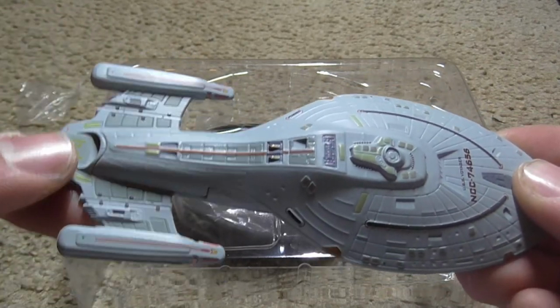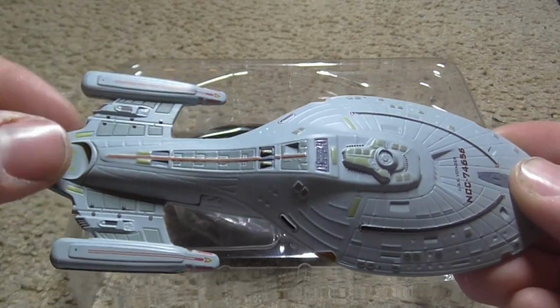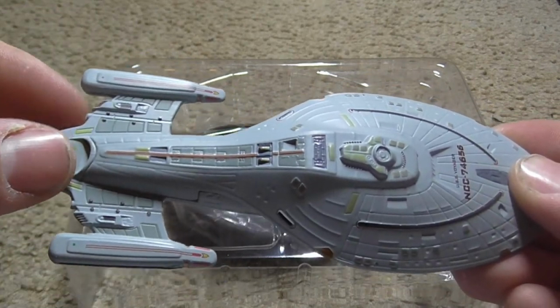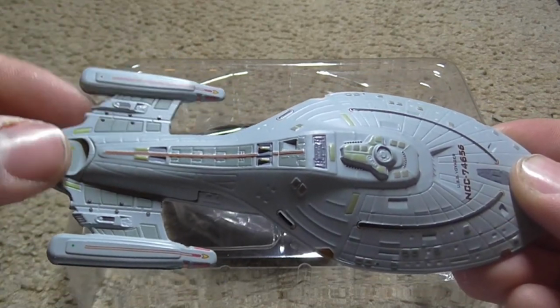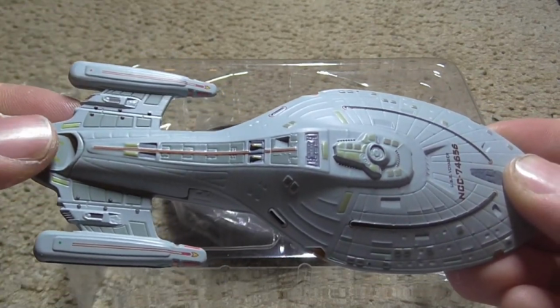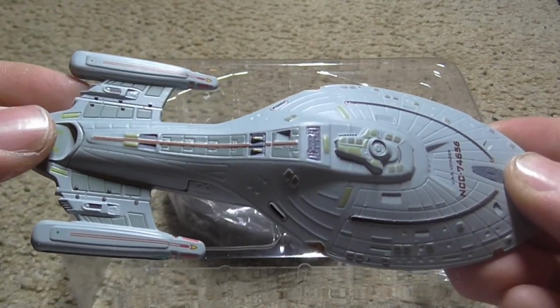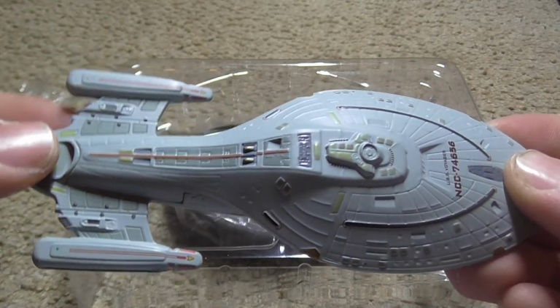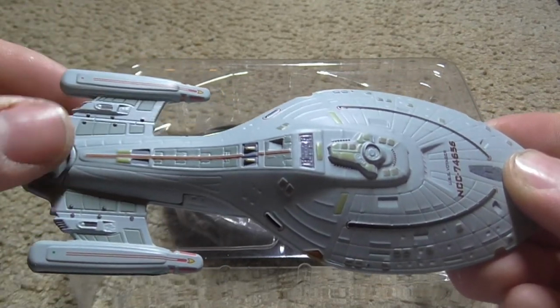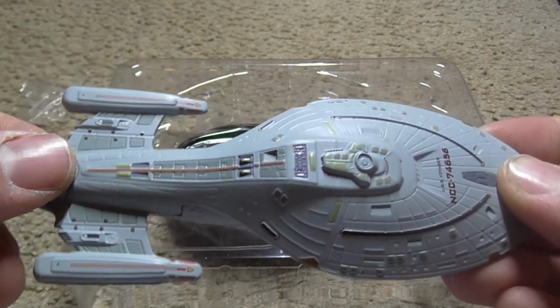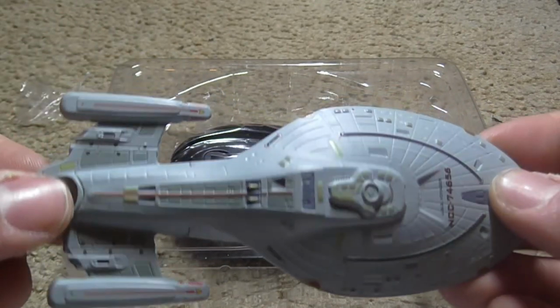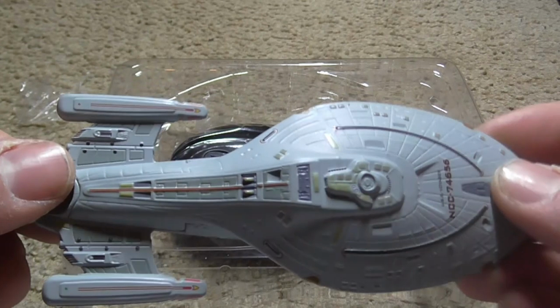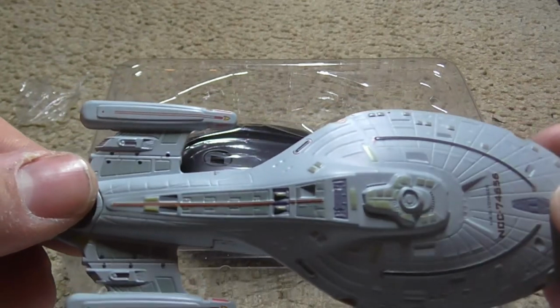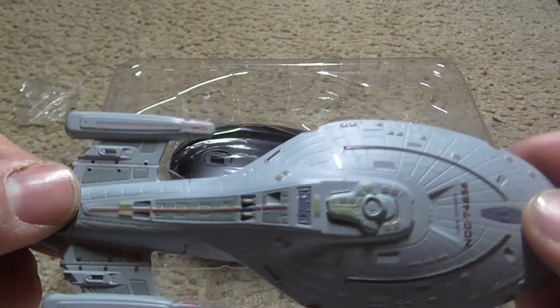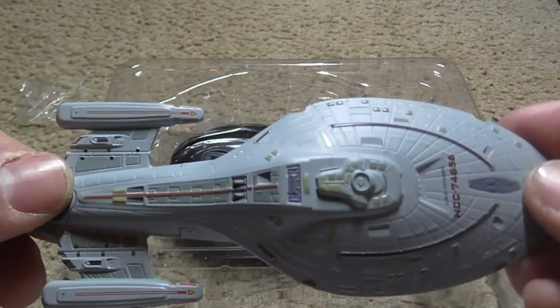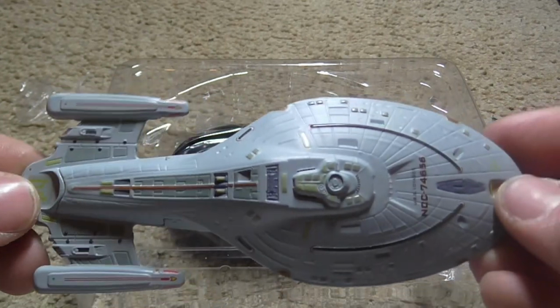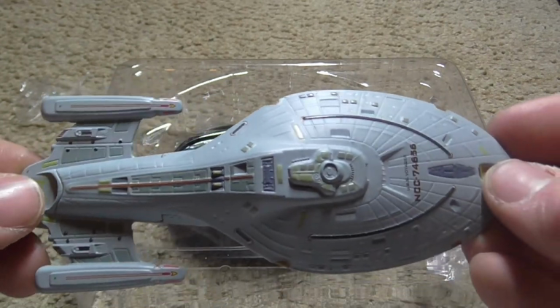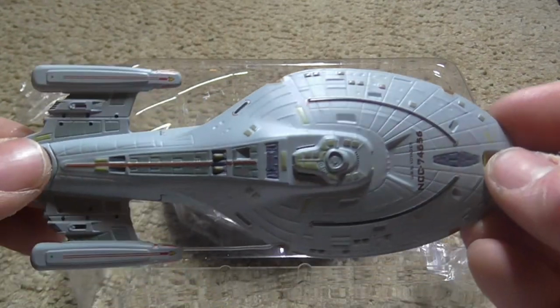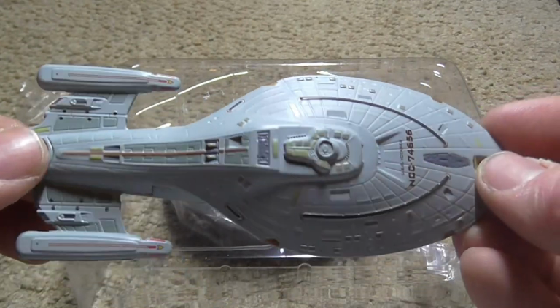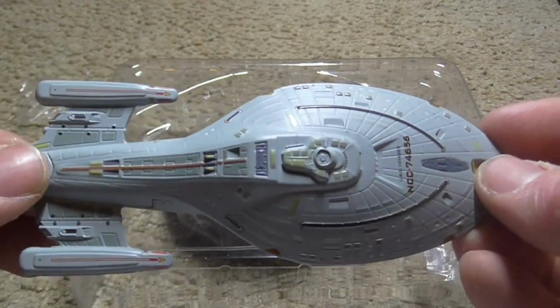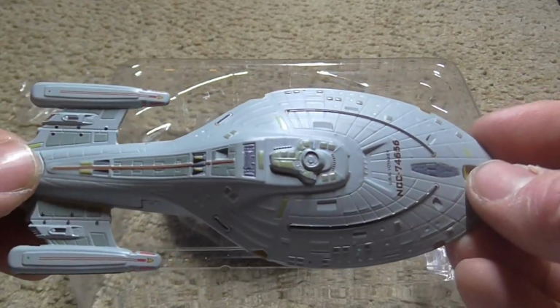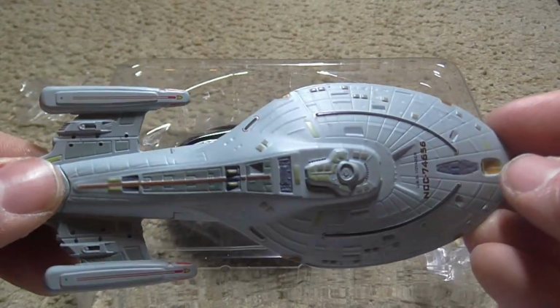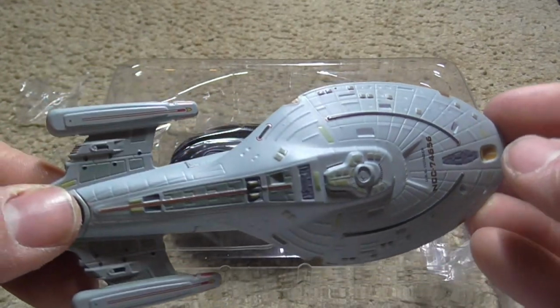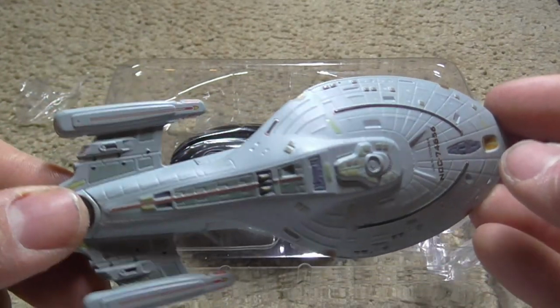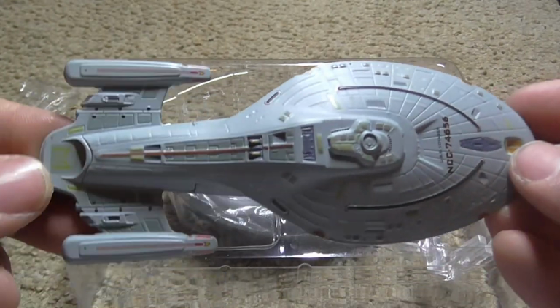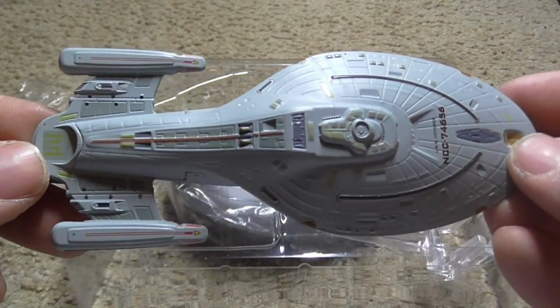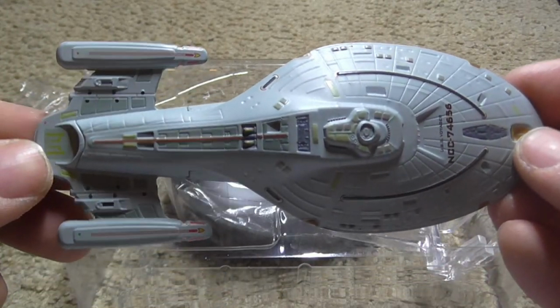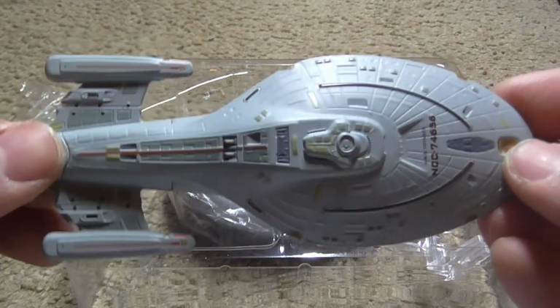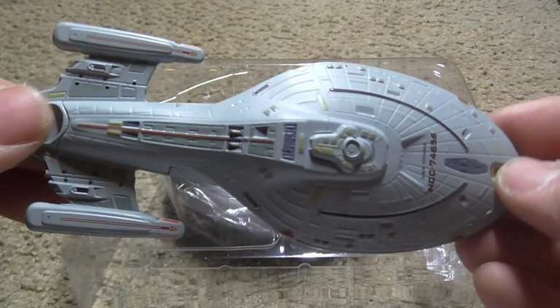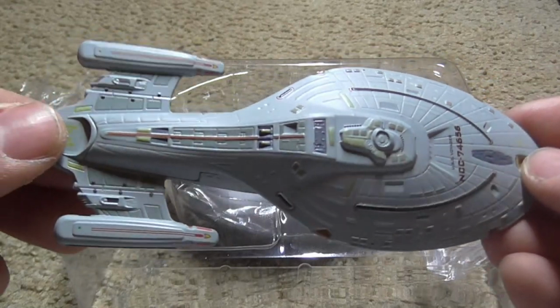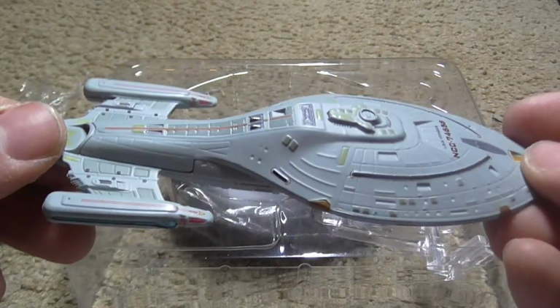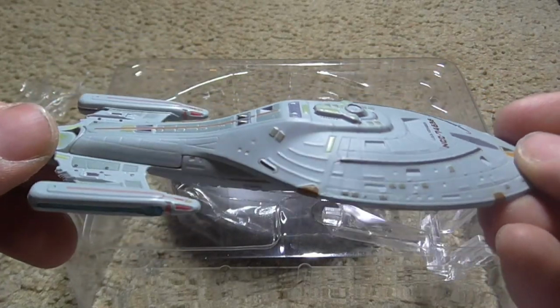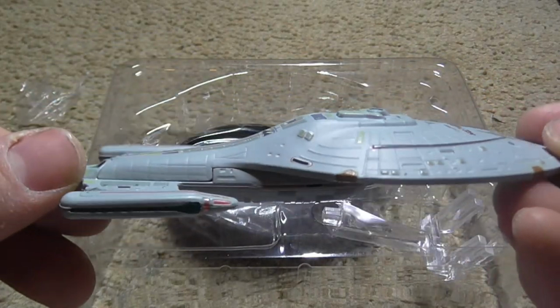Voyager used variable geometry warp nacelles that swung into position when the ship went to warp. This was part of a redesign that prevented the warp systems from causing permanent damage to the fabric of space.